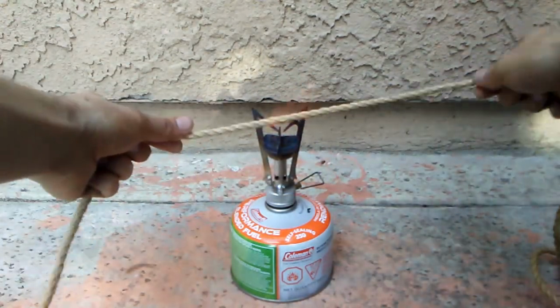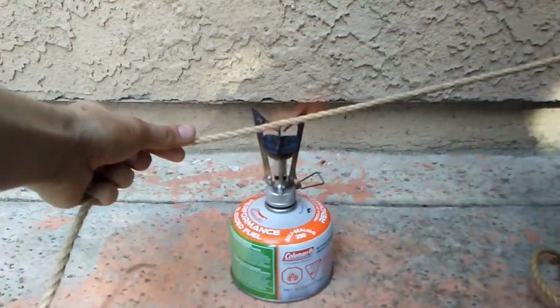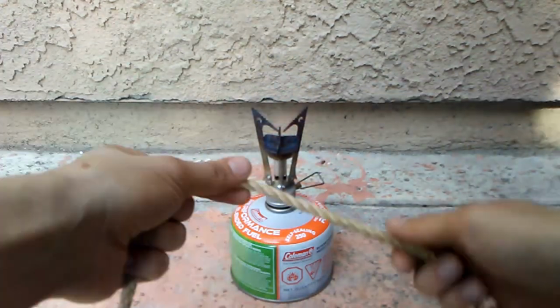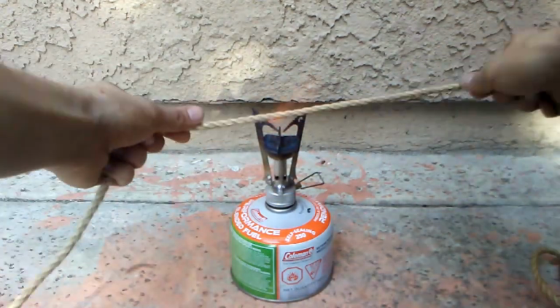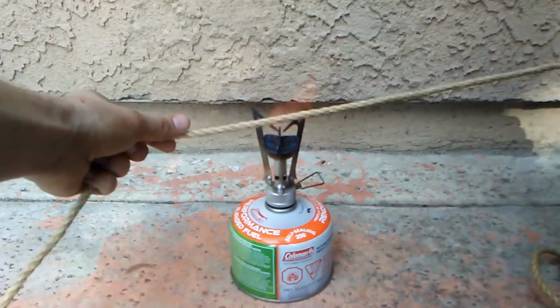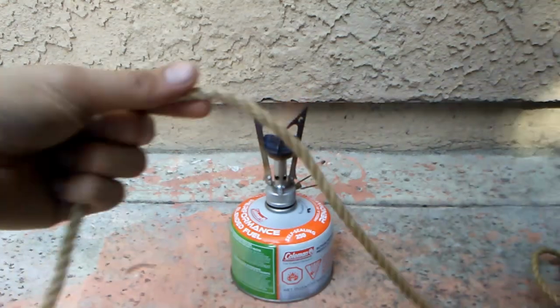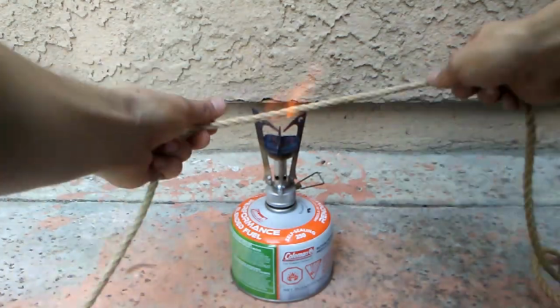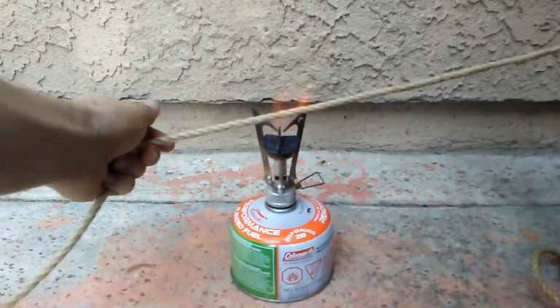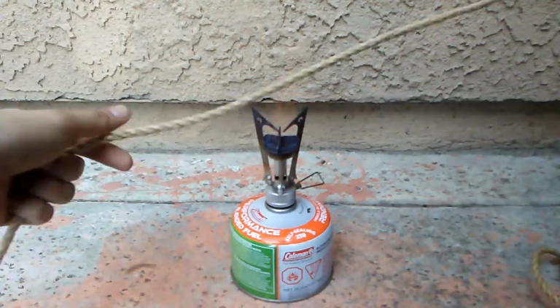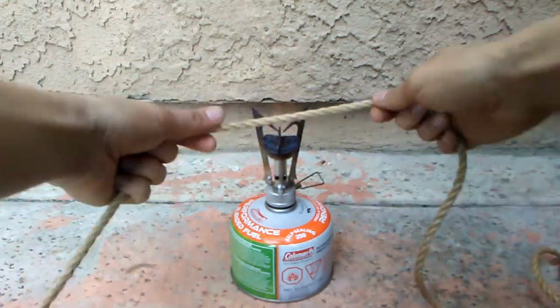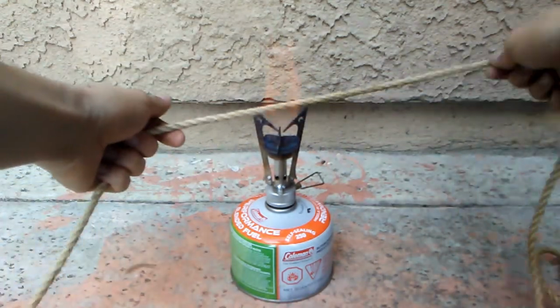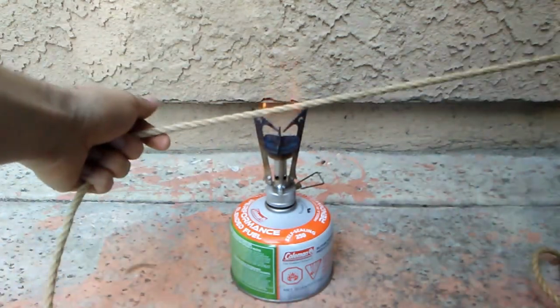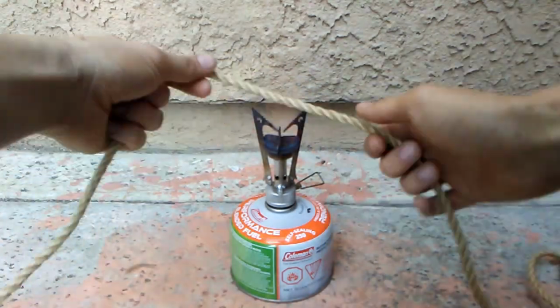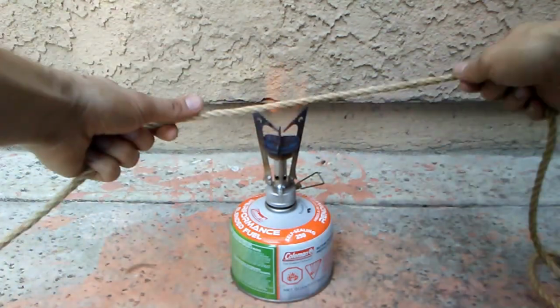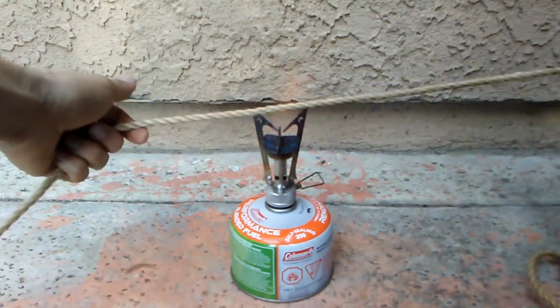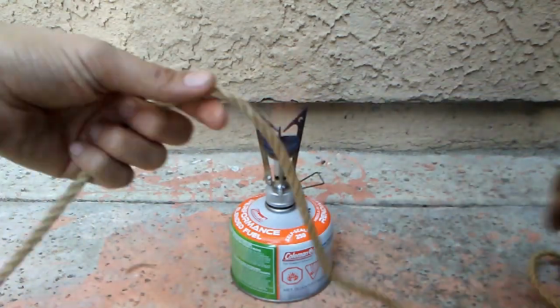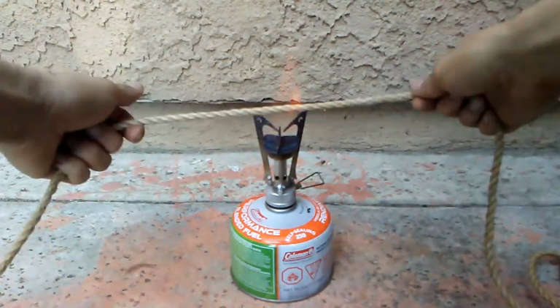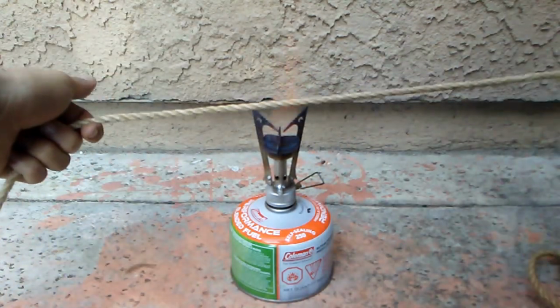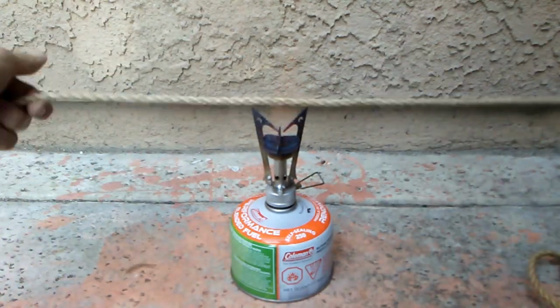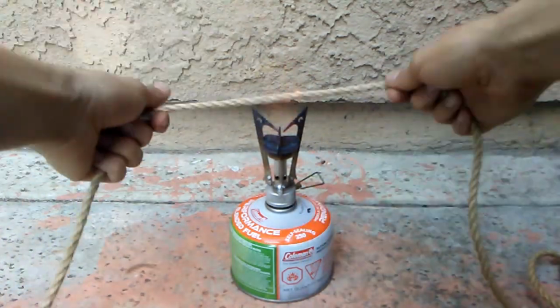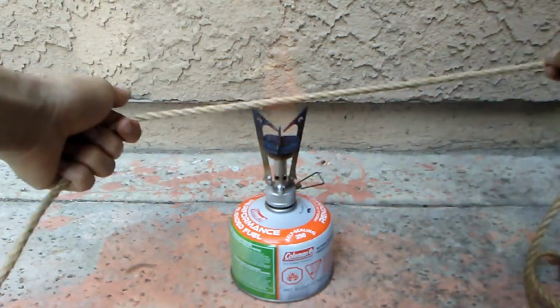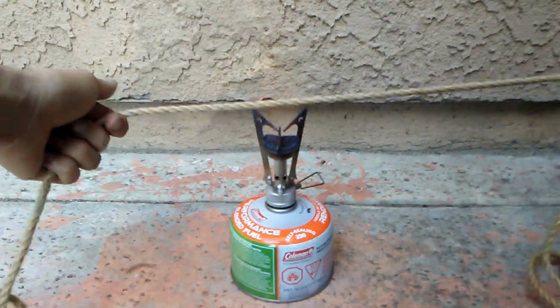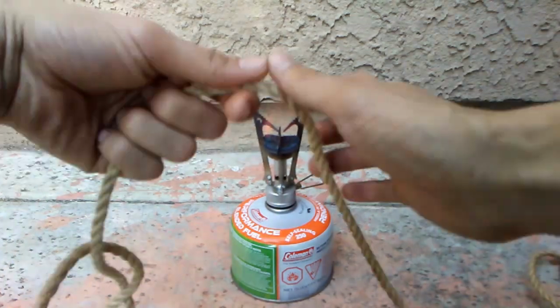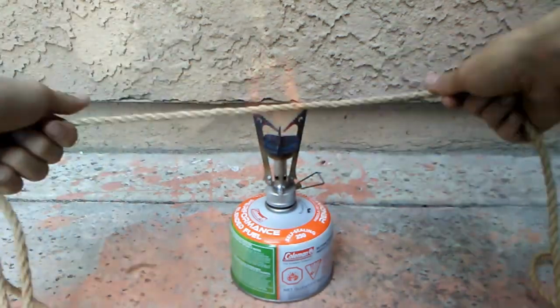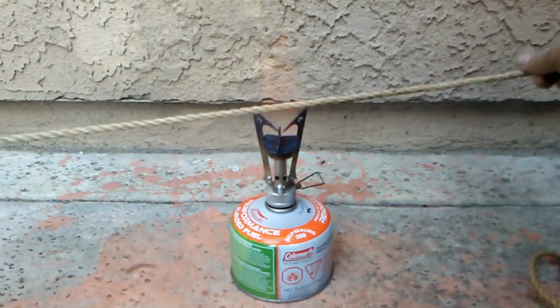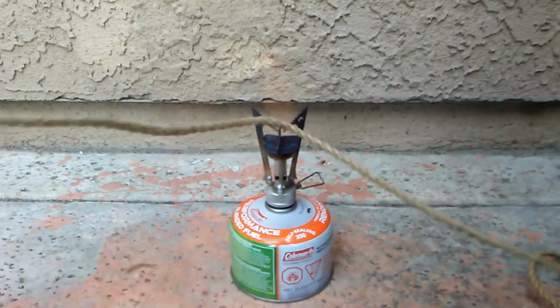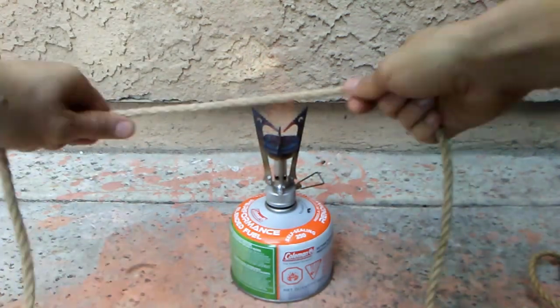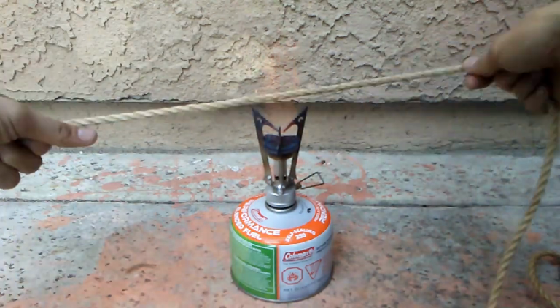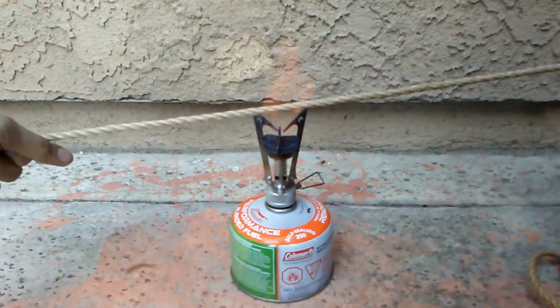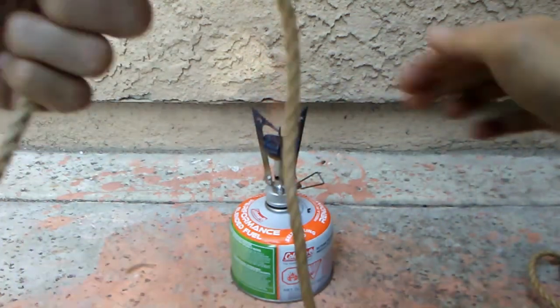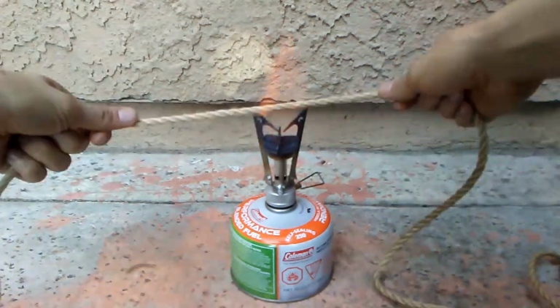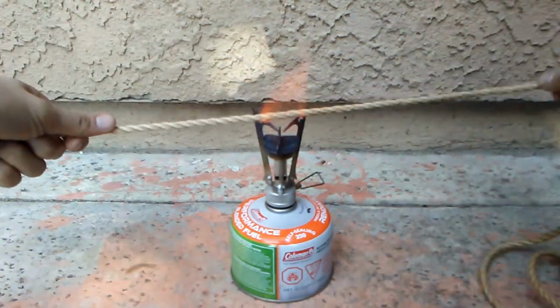If you have a gas stove, that's probably your best option. My kitchen doesn't, so I'm using a camp stove. Third choice would be to slowly use a candle, or carefully use a torch.